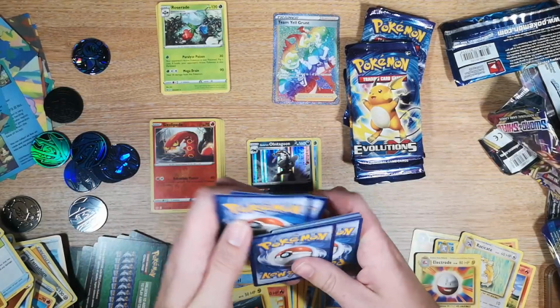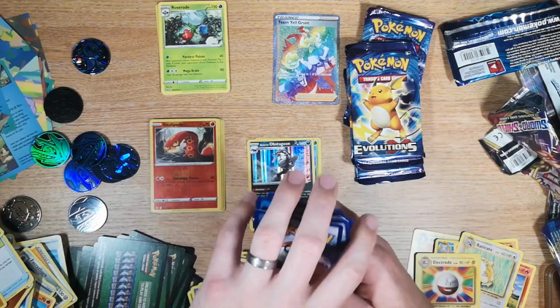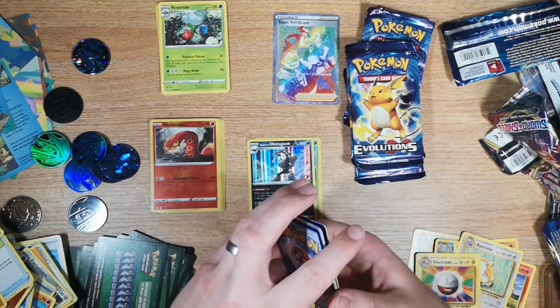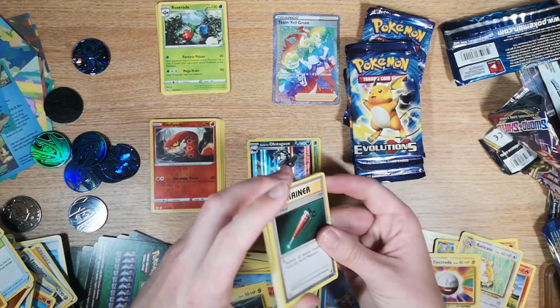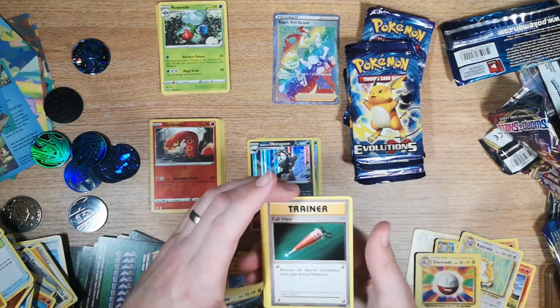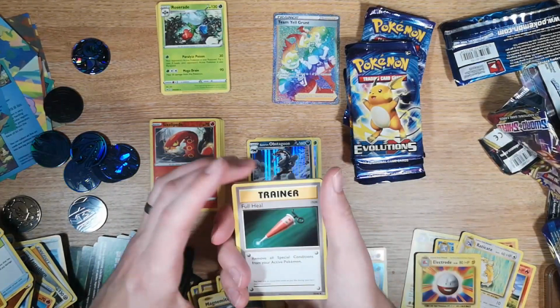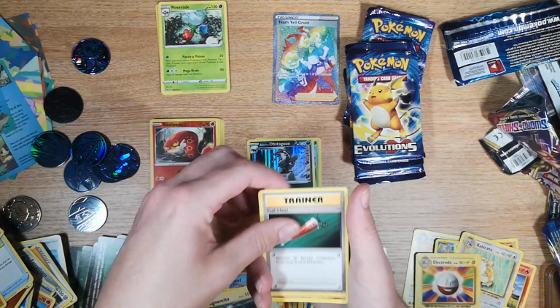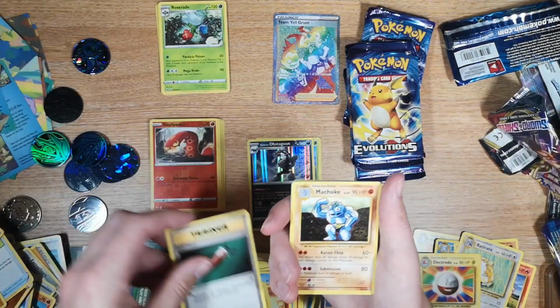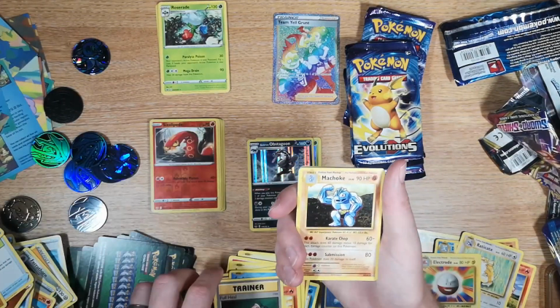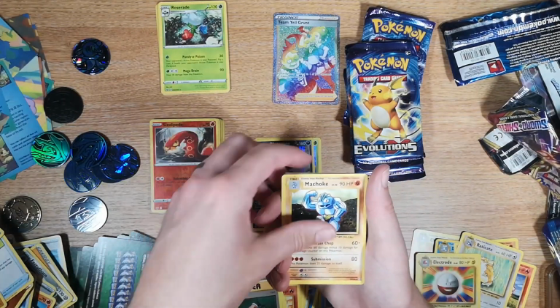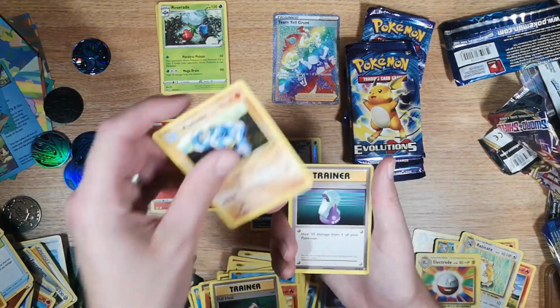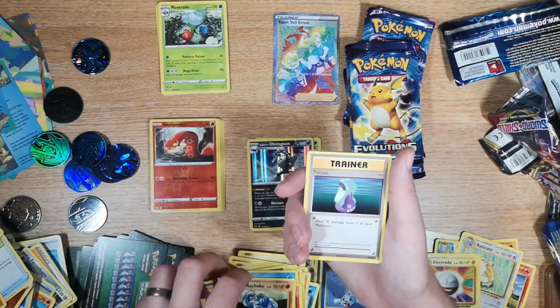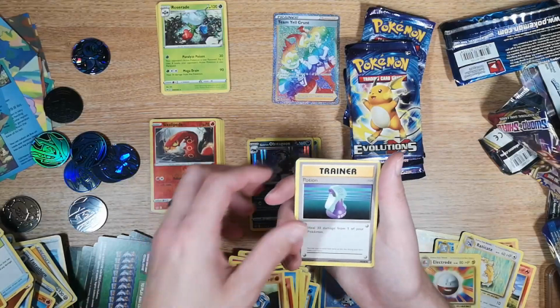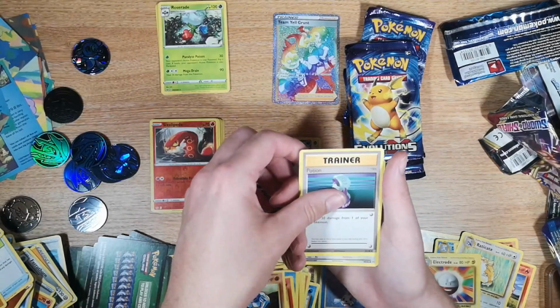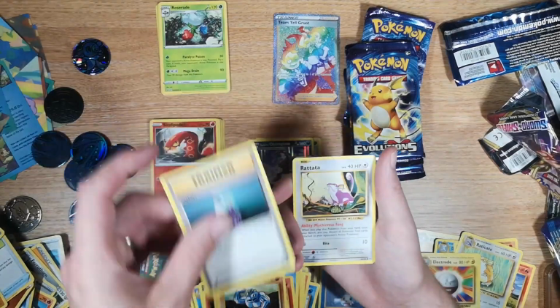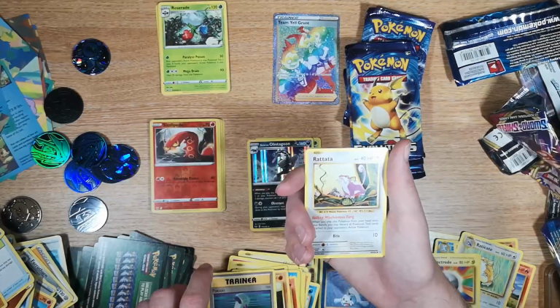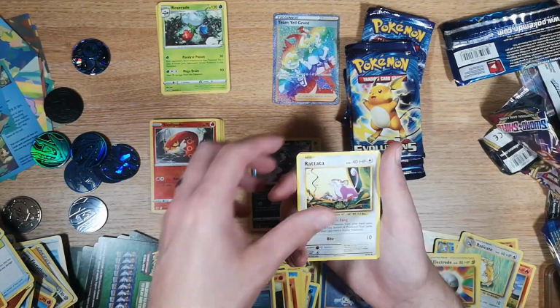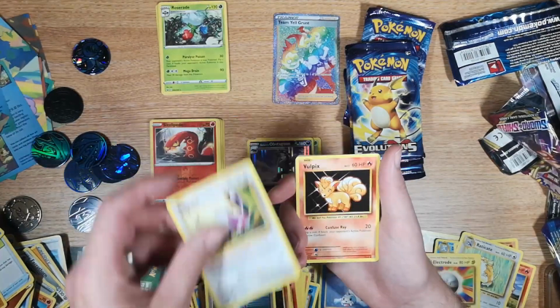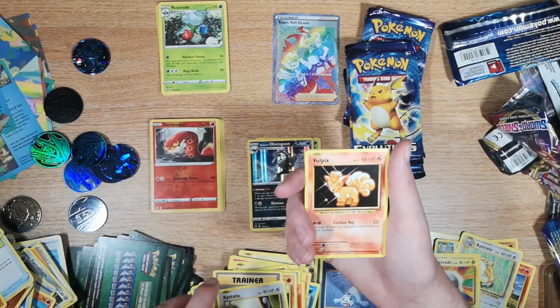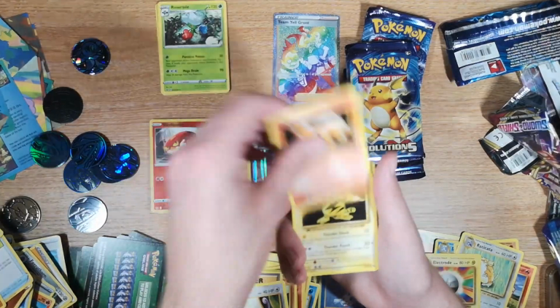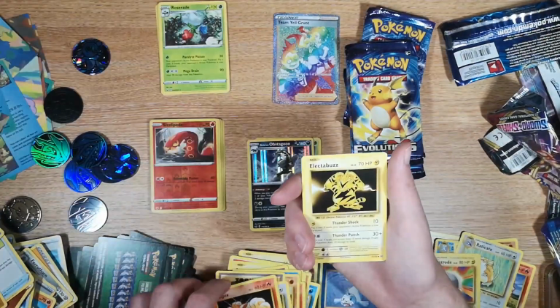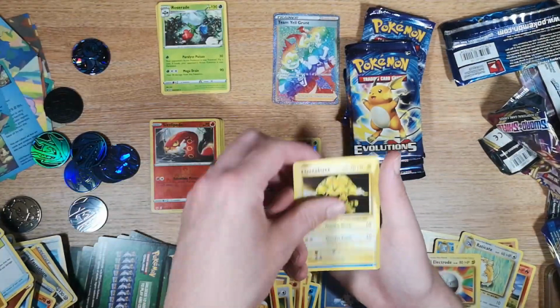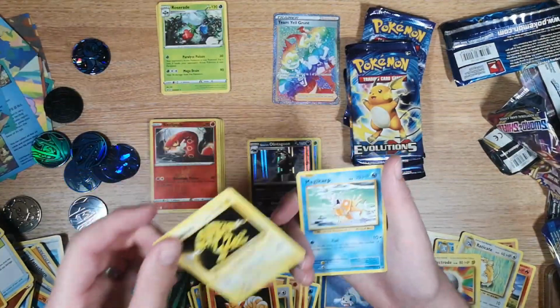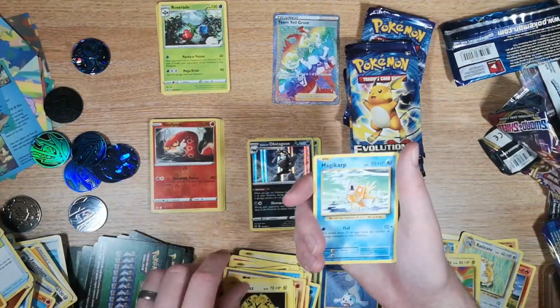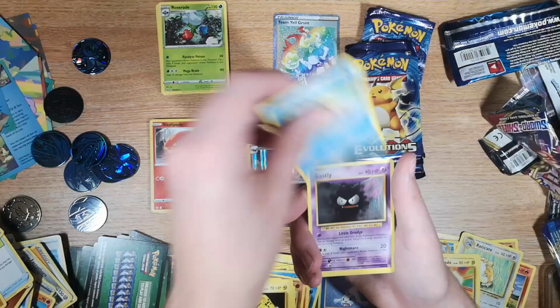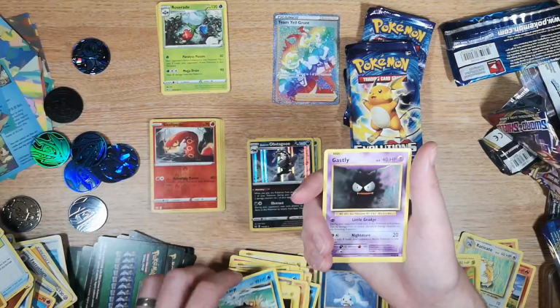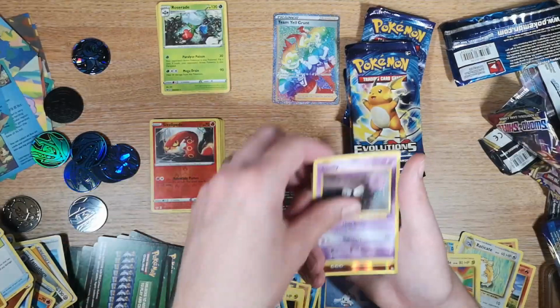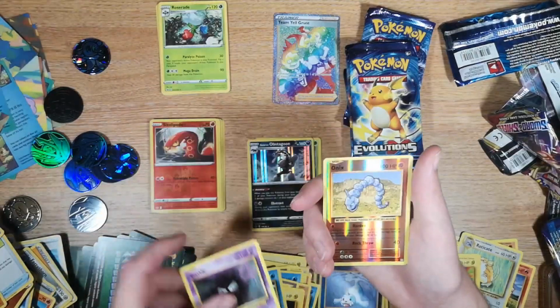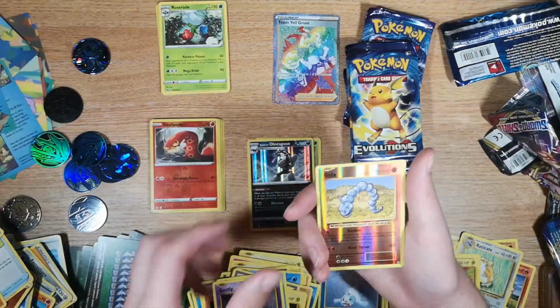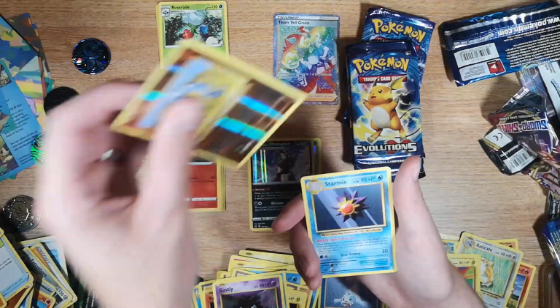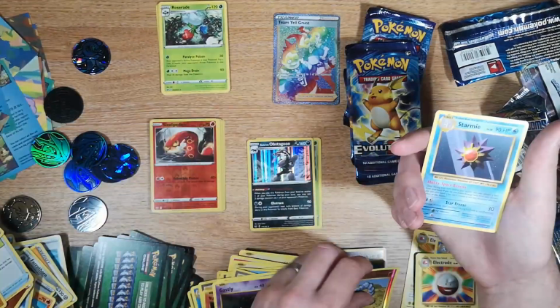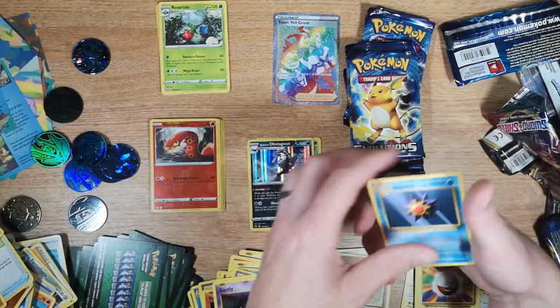Full Heal — okay, so we have Full Heal, Potion, Rattata, Vulpix, Electabuzz, Magikarp, Gastly reverse, Onix, and a Staryu.